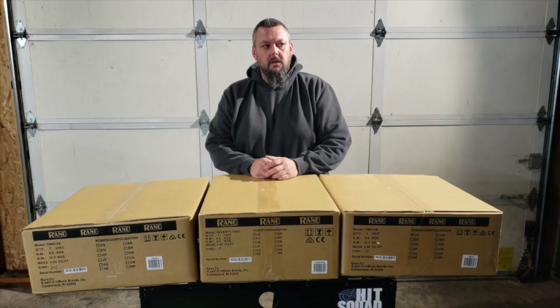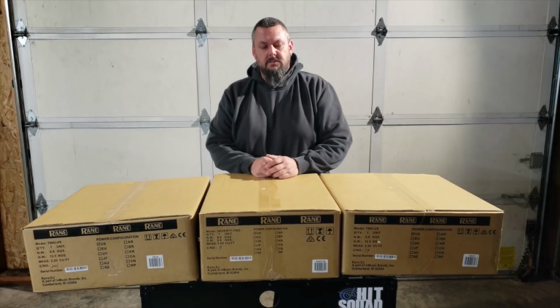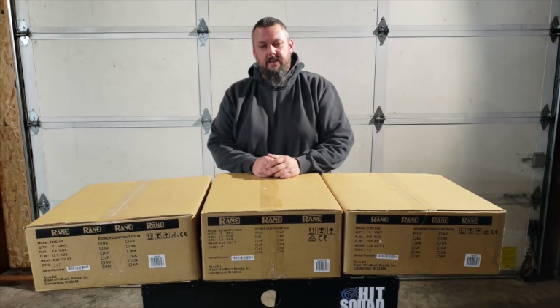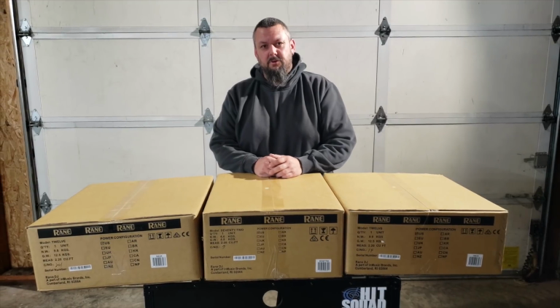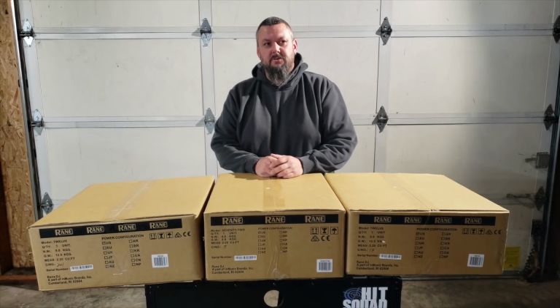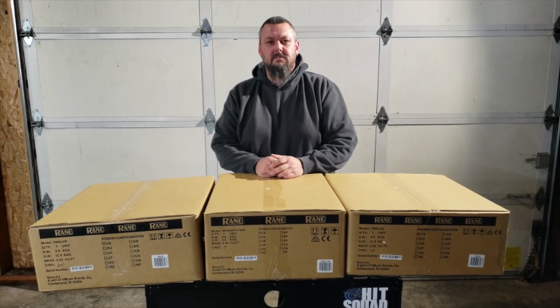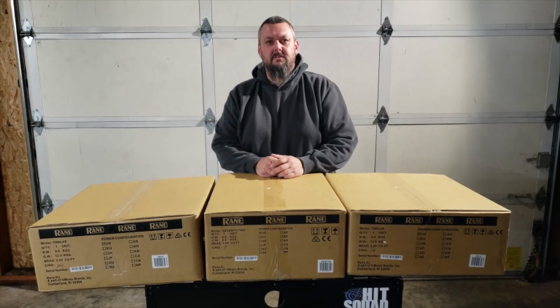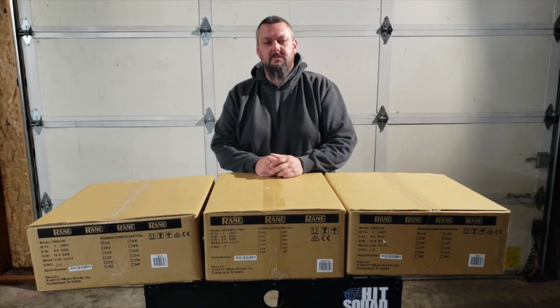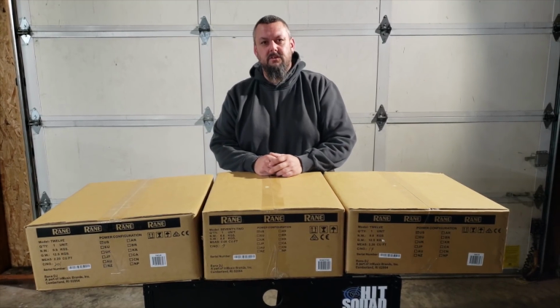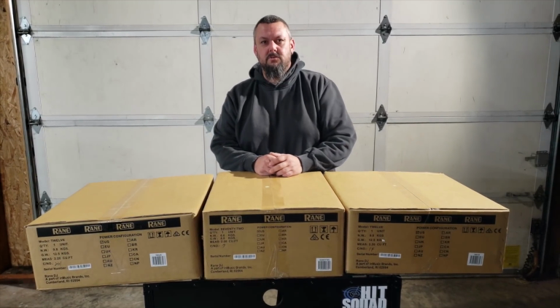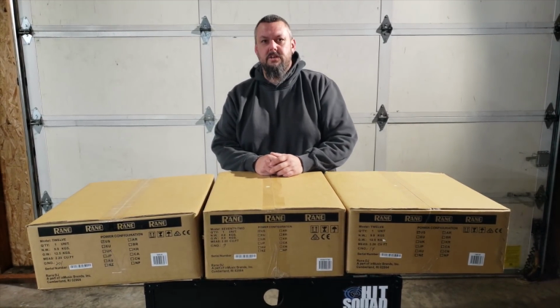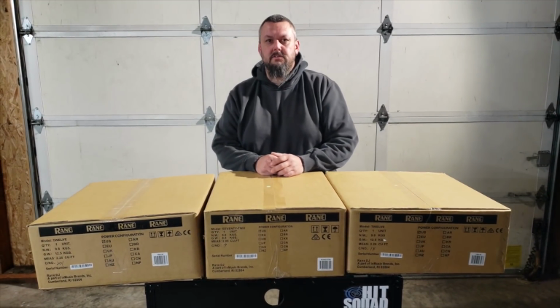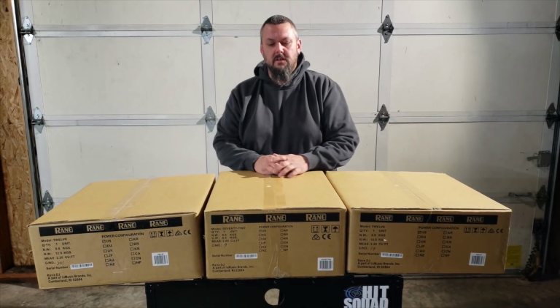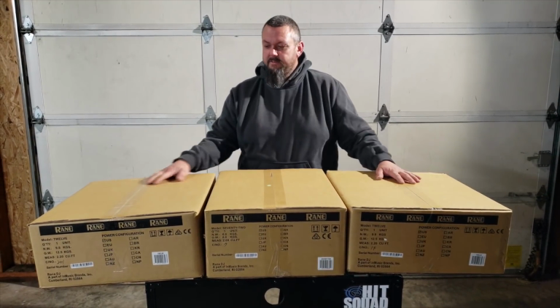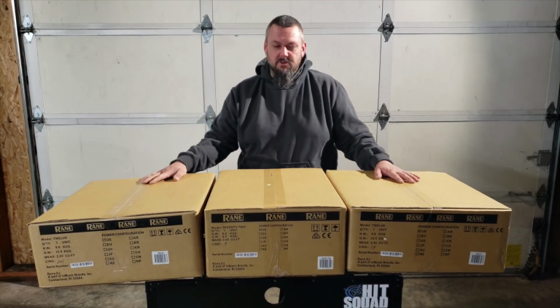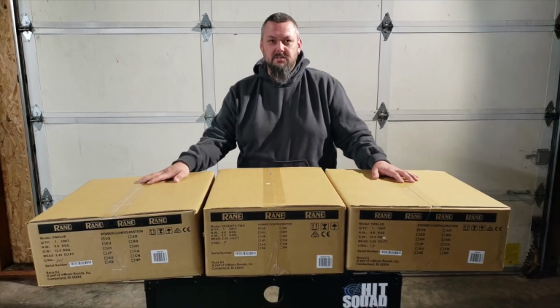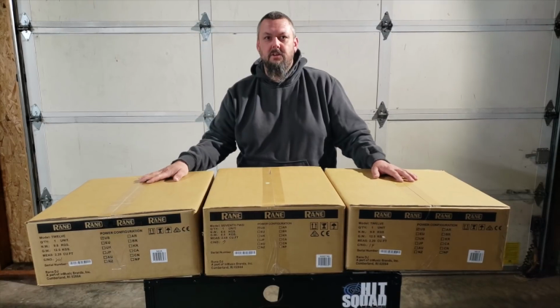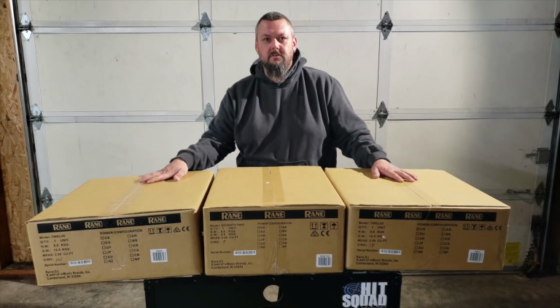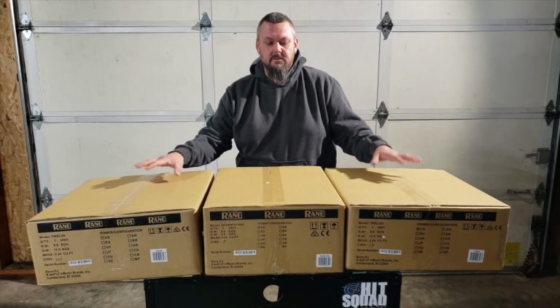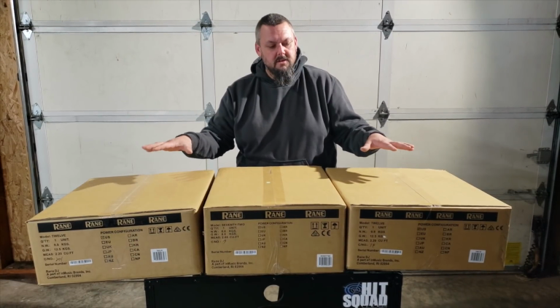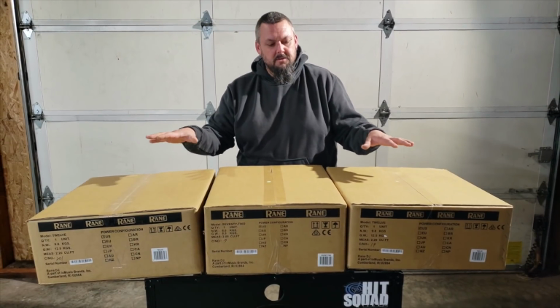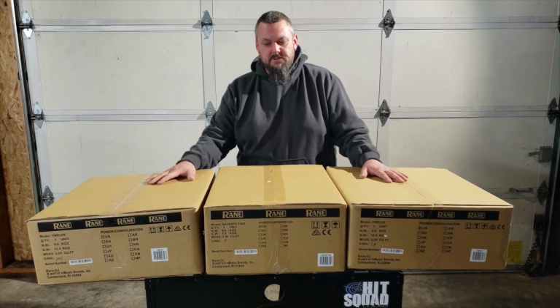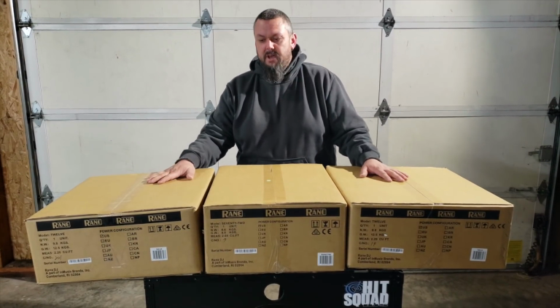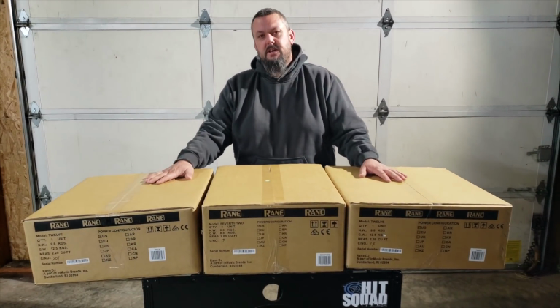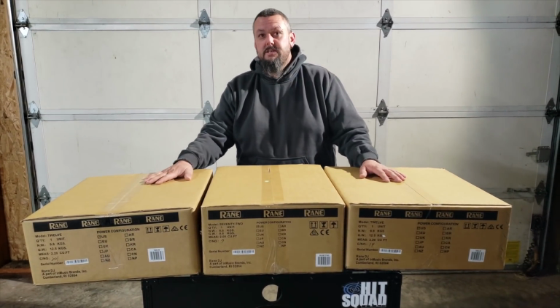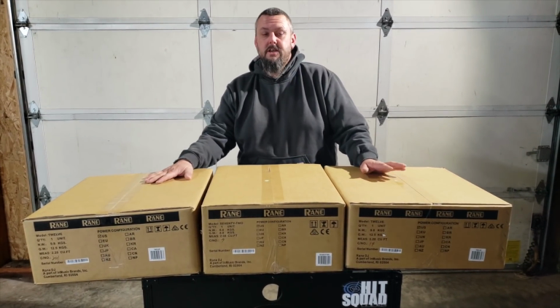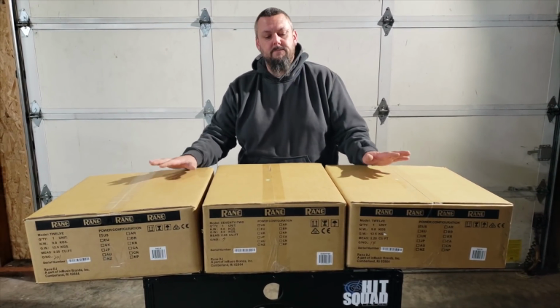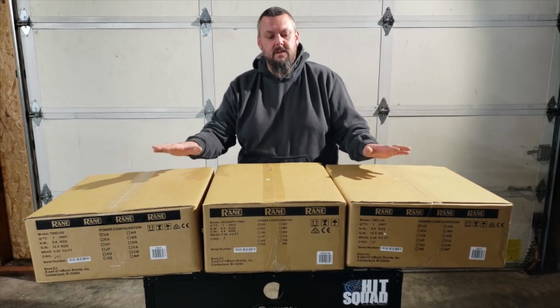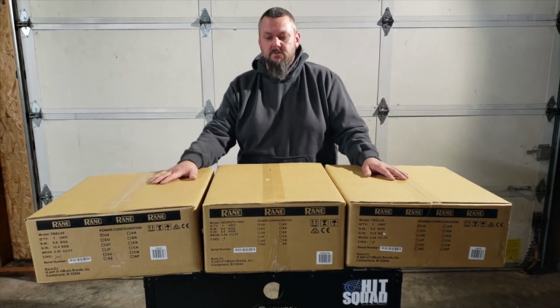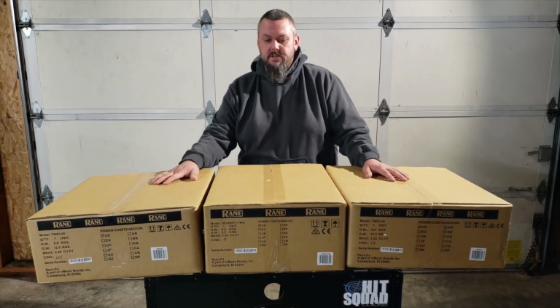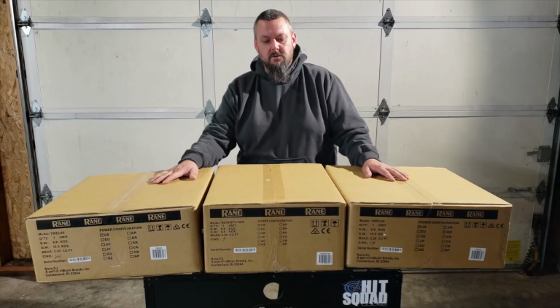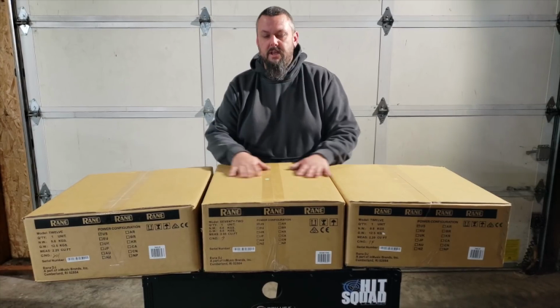Good day, good morning boys and girls. DJ Click from HitSquad DJs with a special unboxing video brought to you by AGI Pro DJ and HitSquad DJs along with Reign.